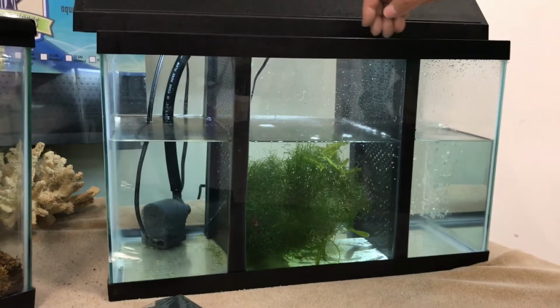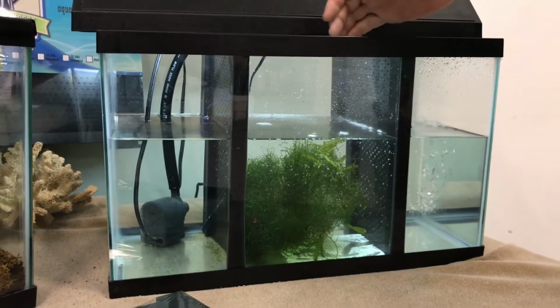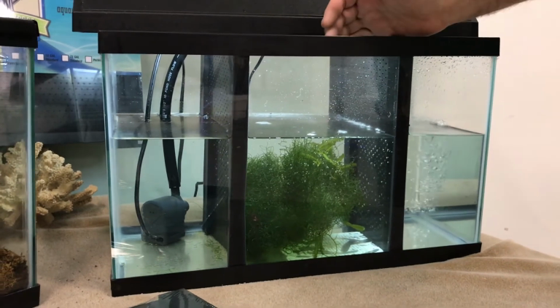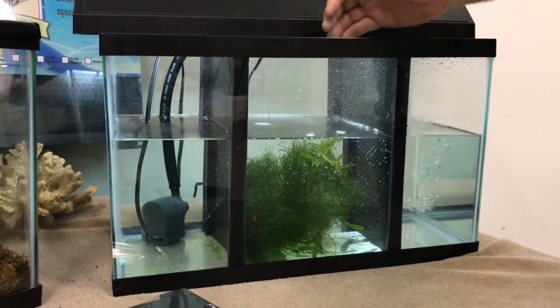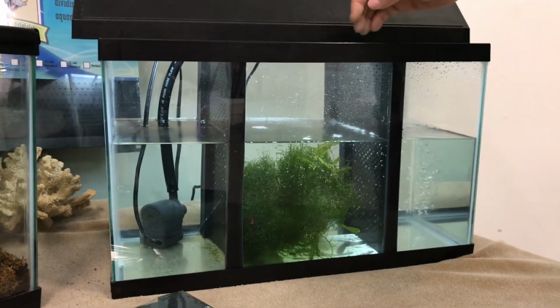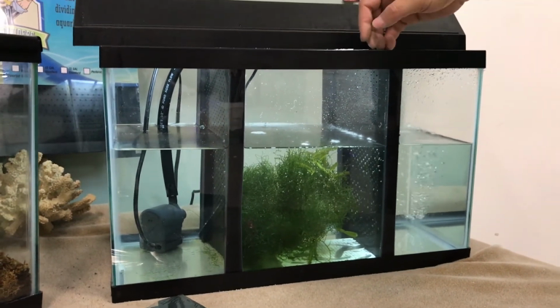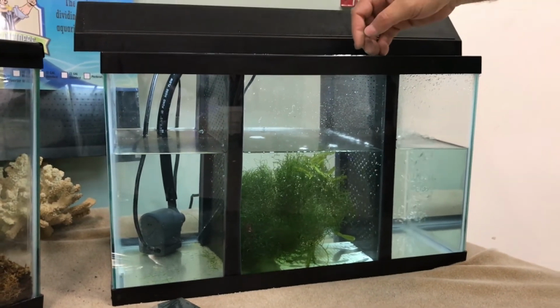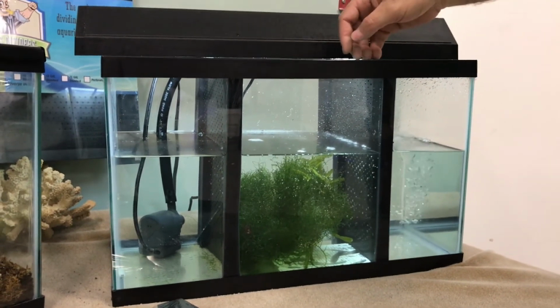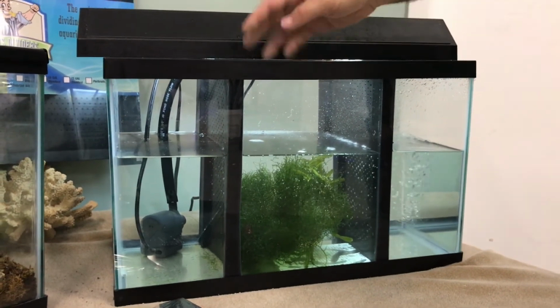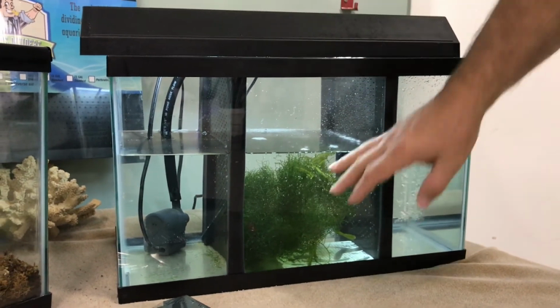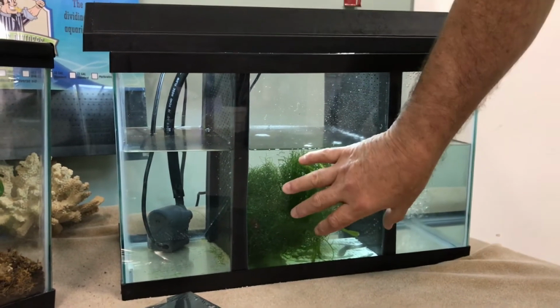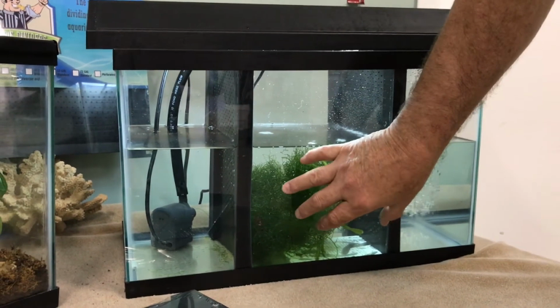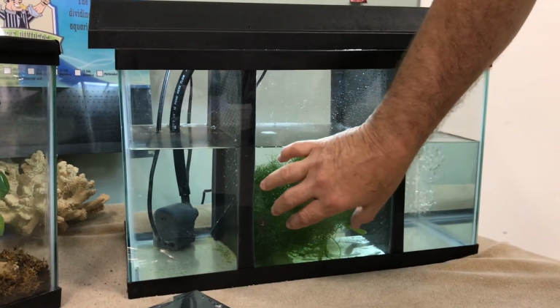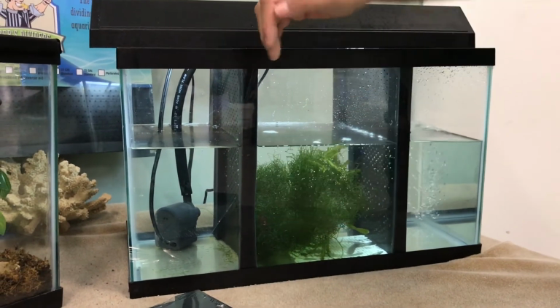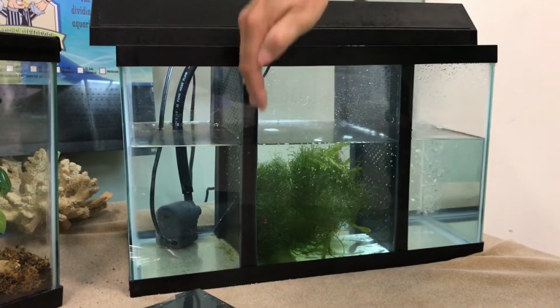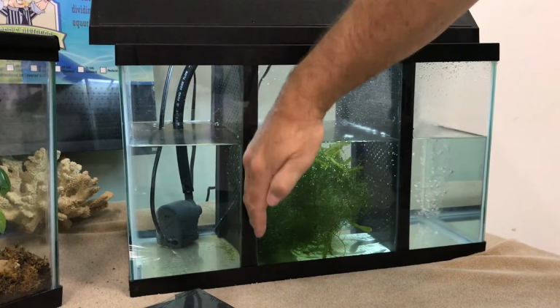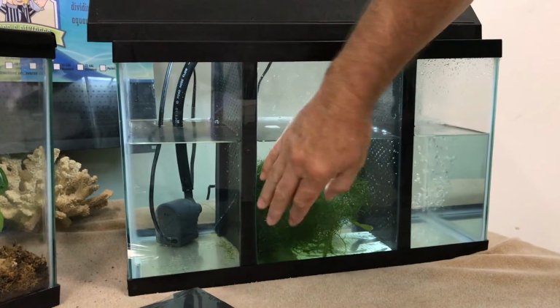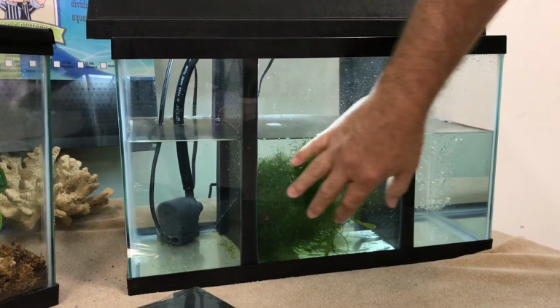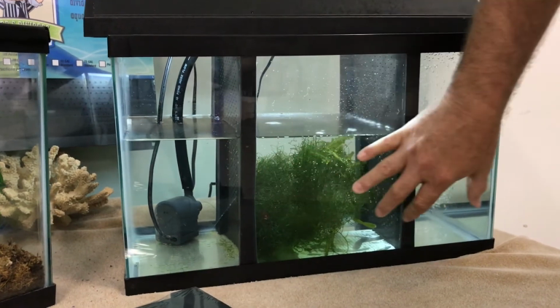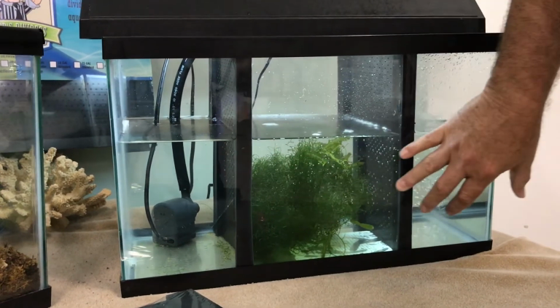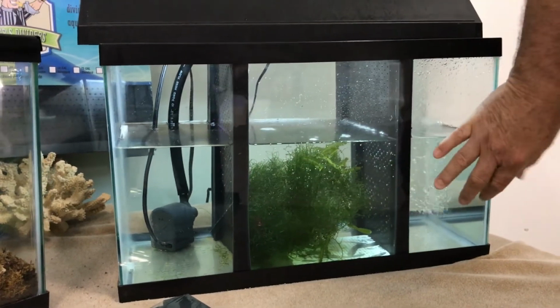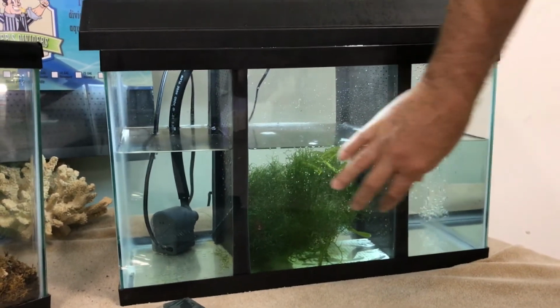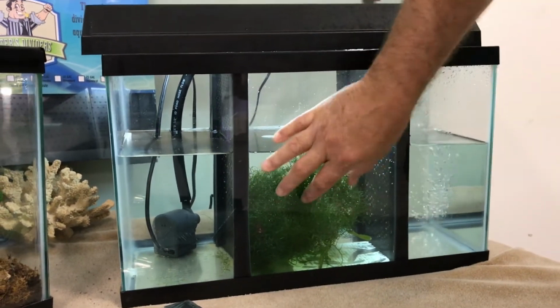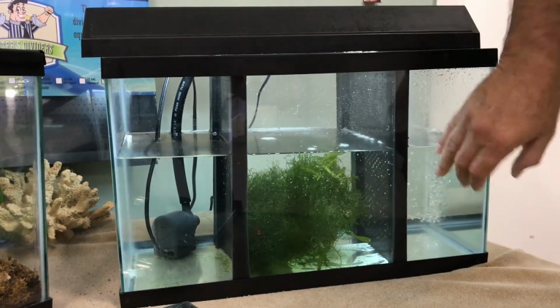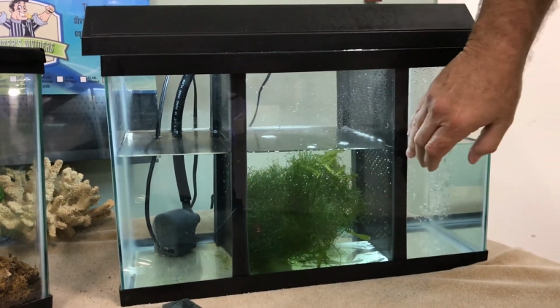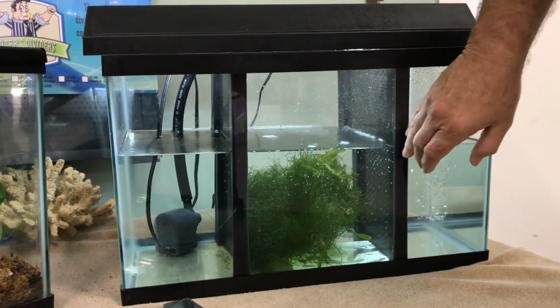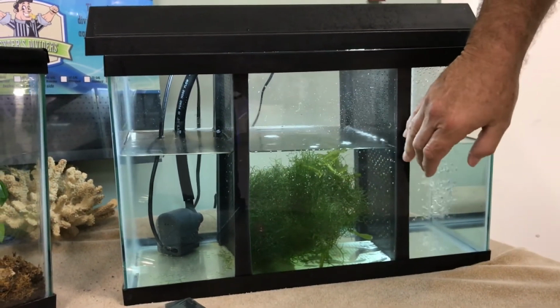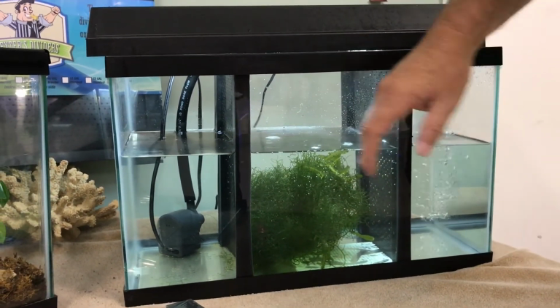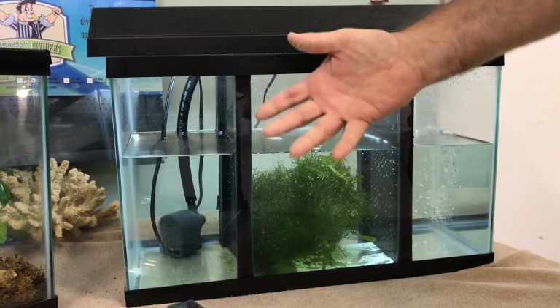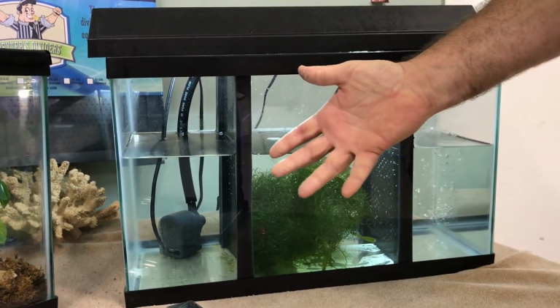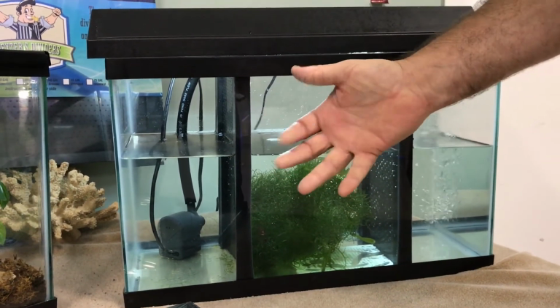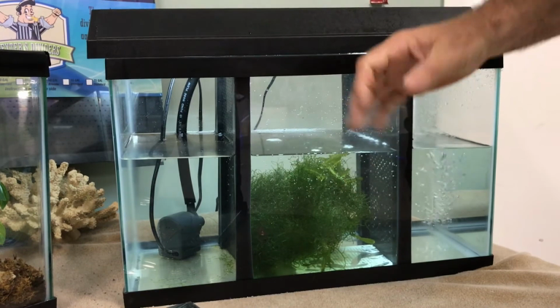So with just one, you could have a refugium that has the grass. Let's say this is the first one and all this is the refugium — that would be a refugium.